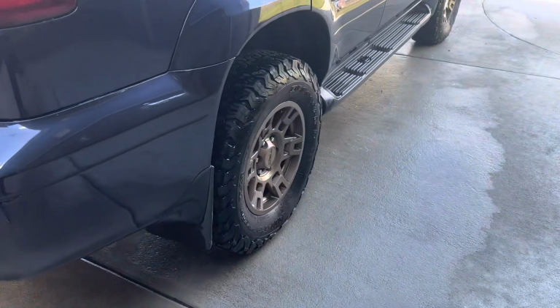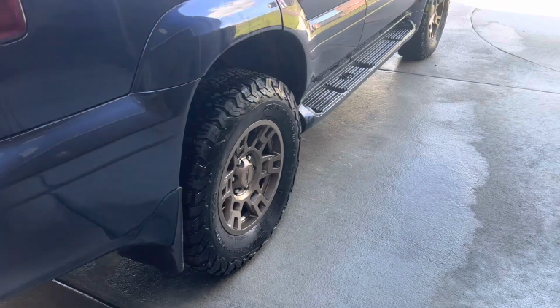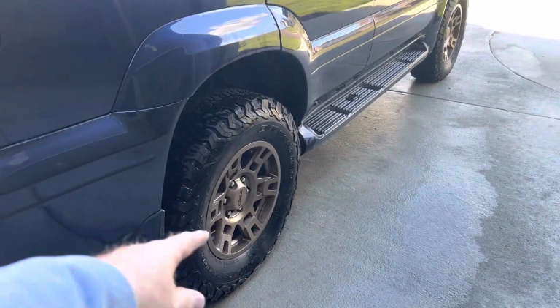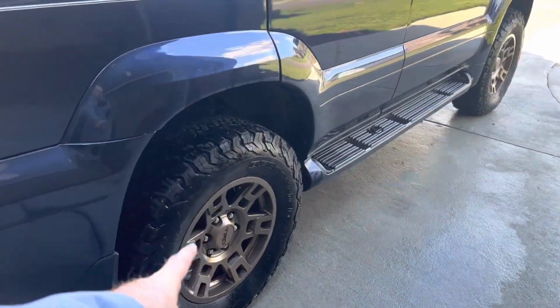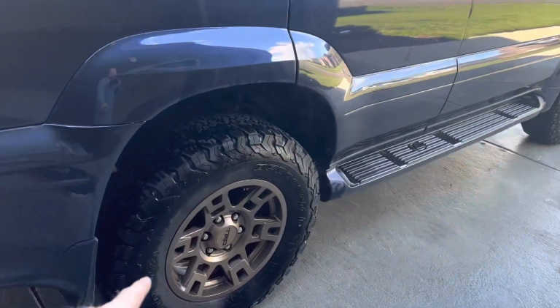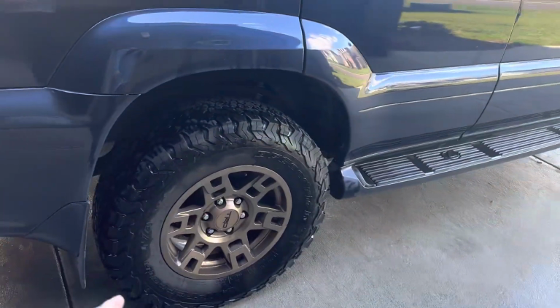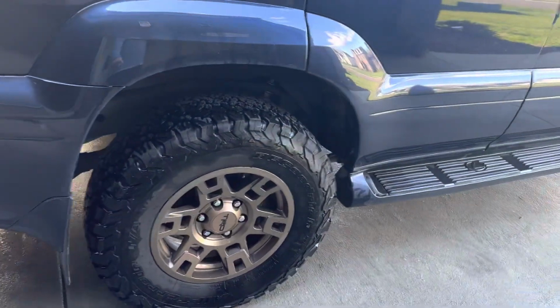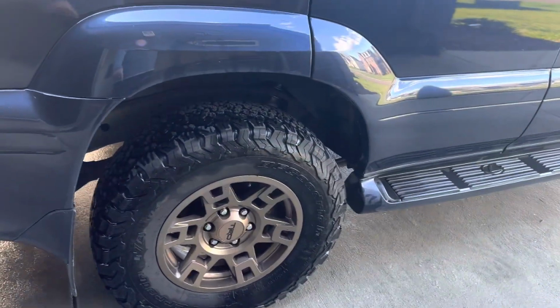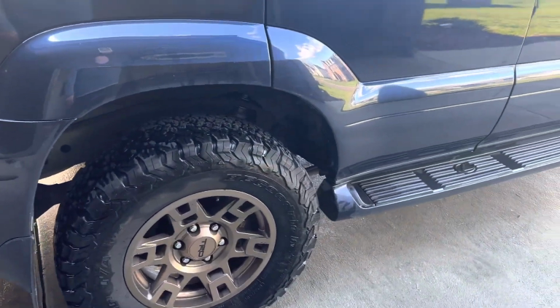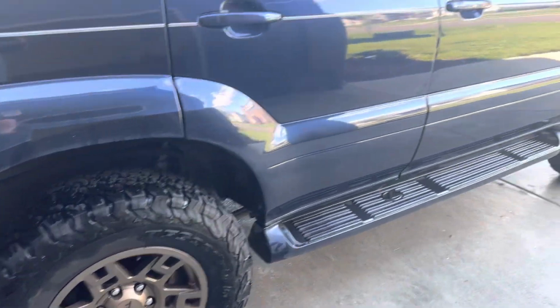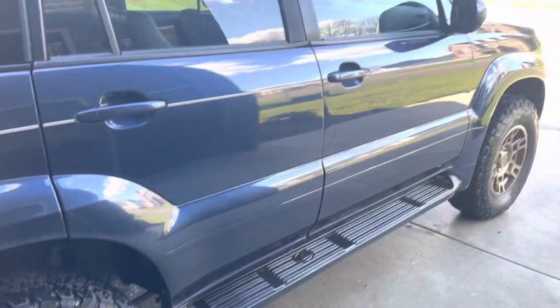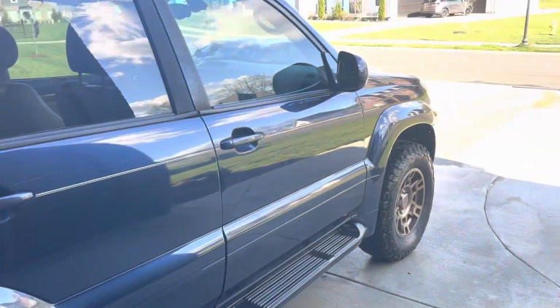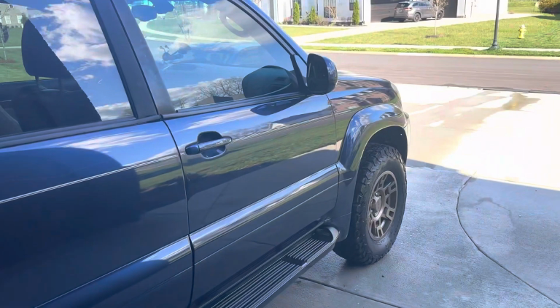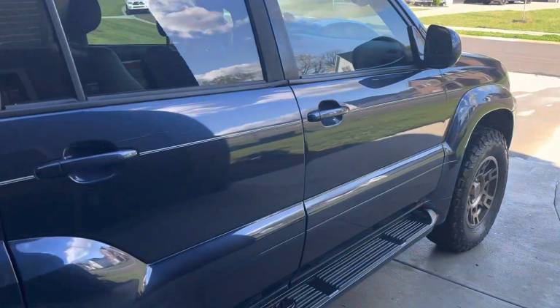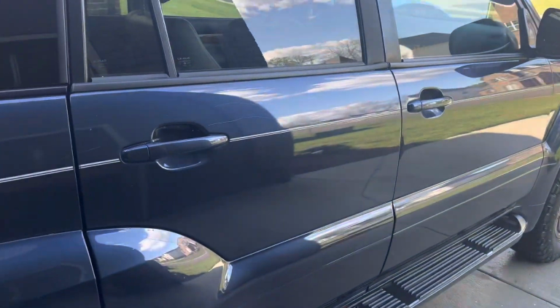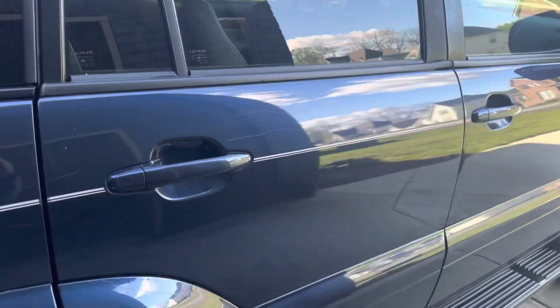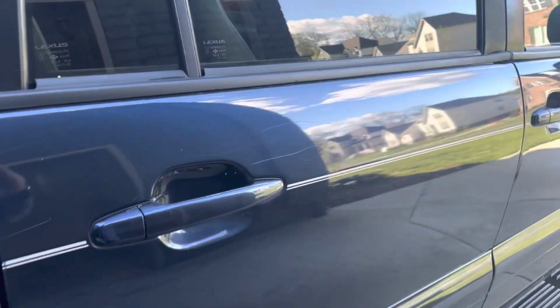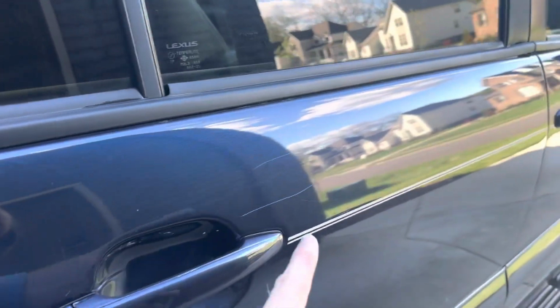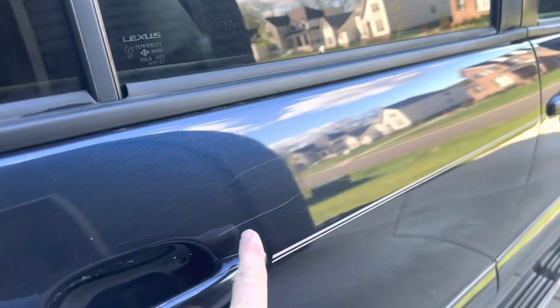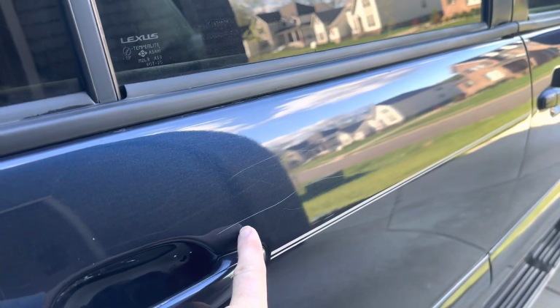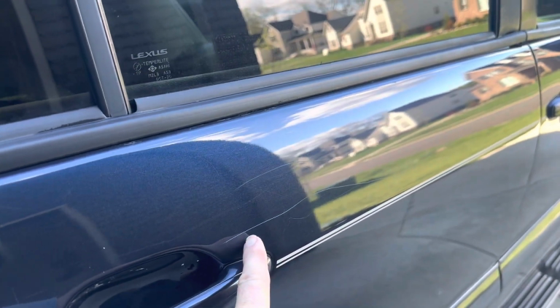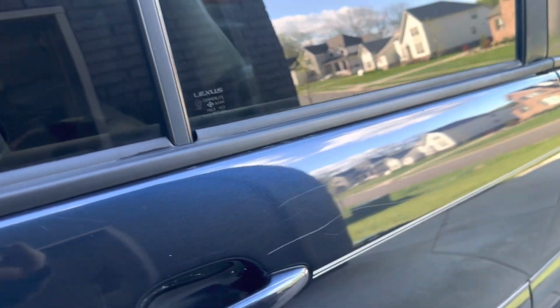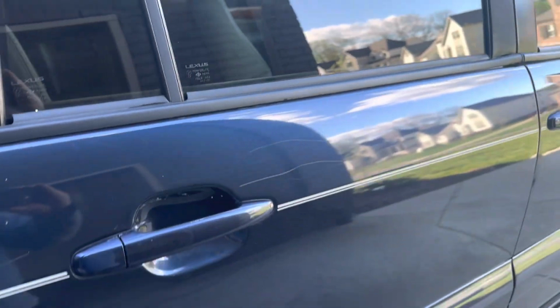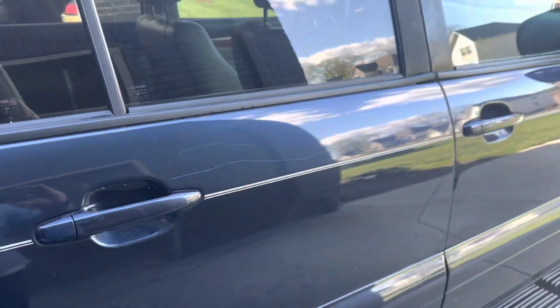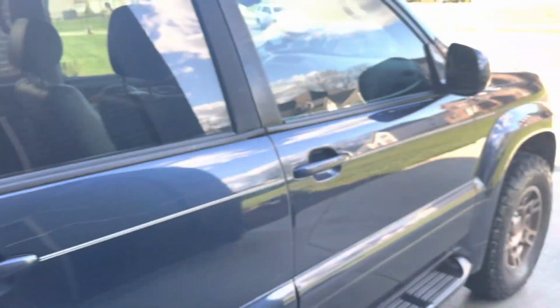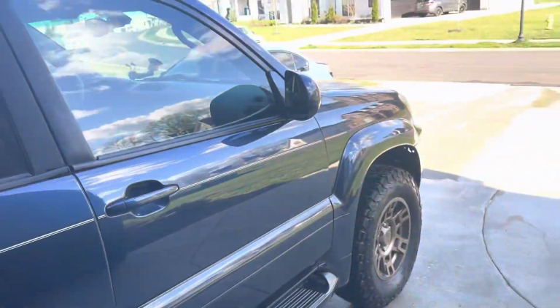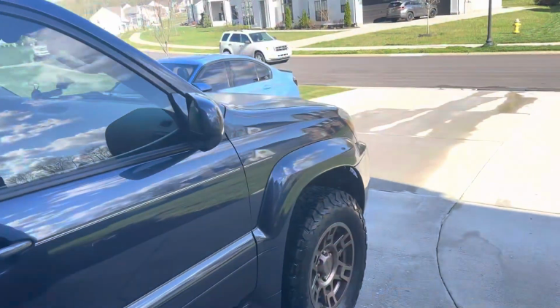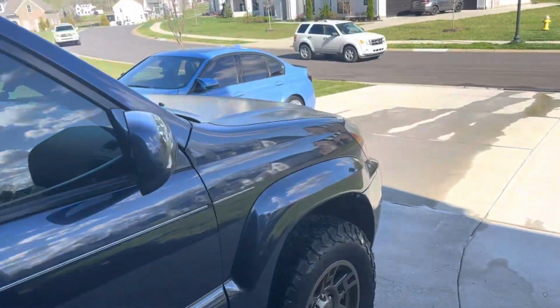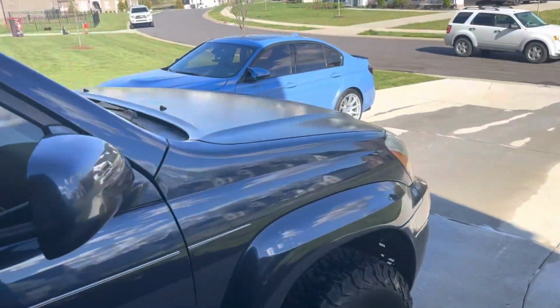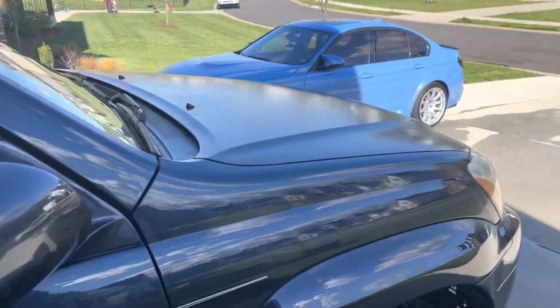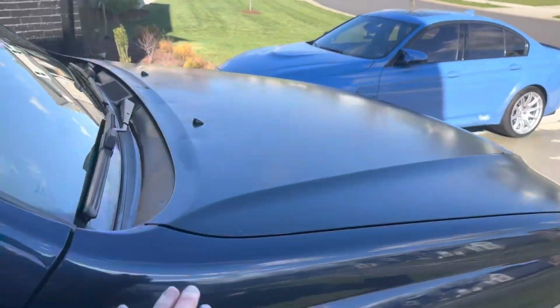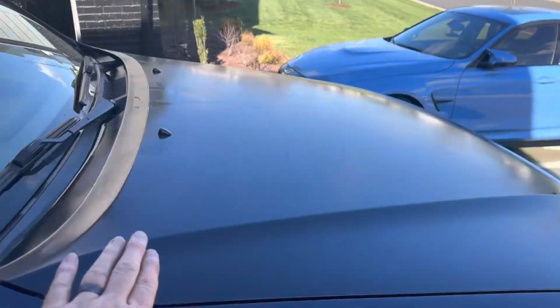I upgraded with BFGoodrich KO2s. They have about 4,000 miles on them, but you can see right there — just trail rash all over it — and then the hood needs to be repainted.